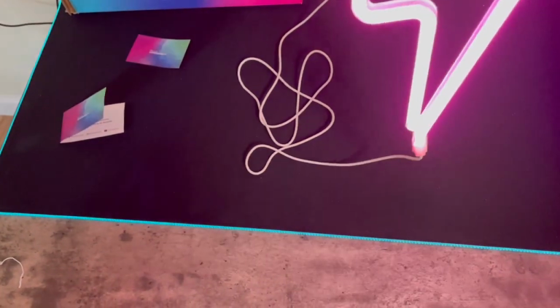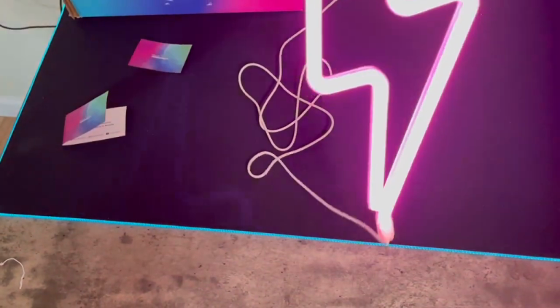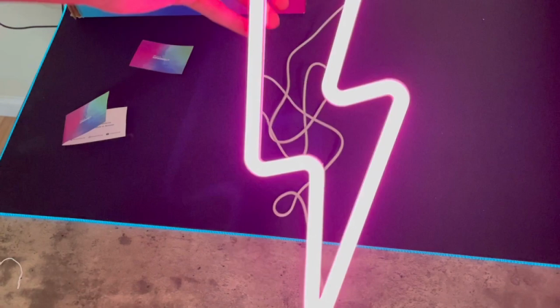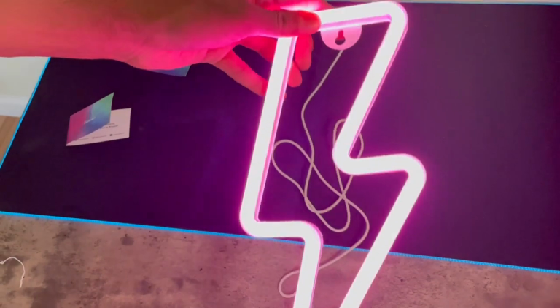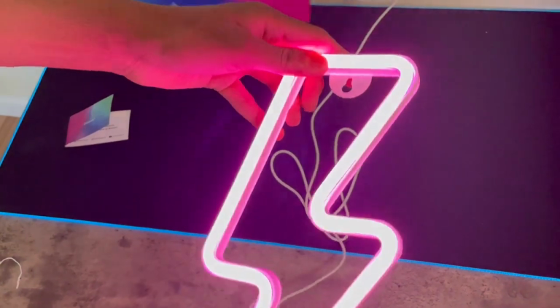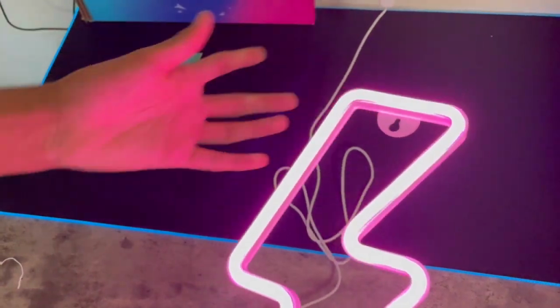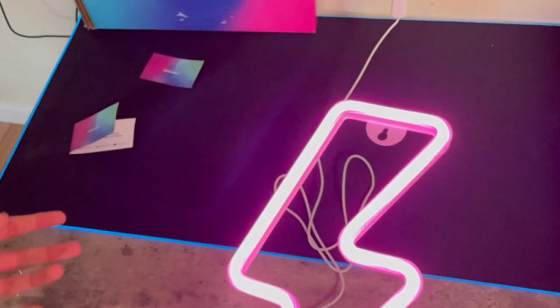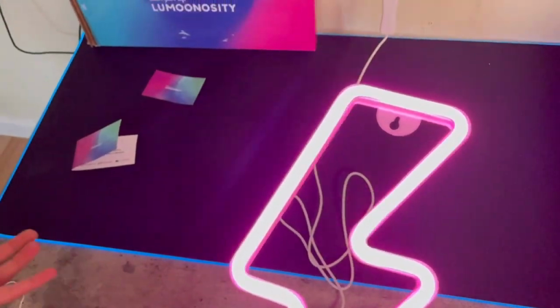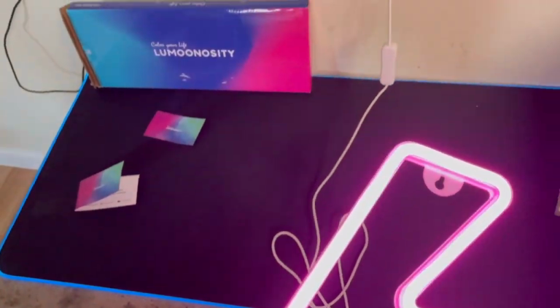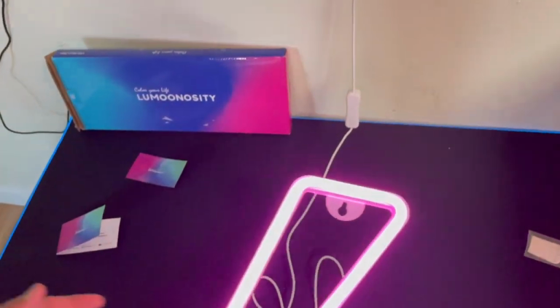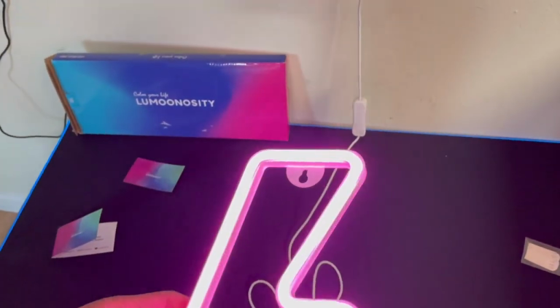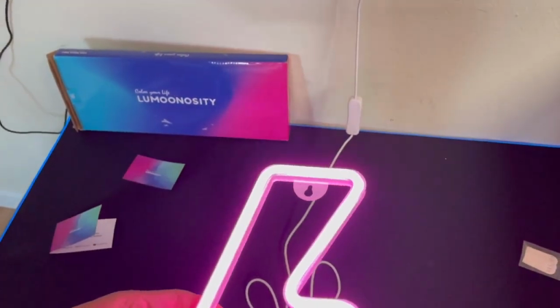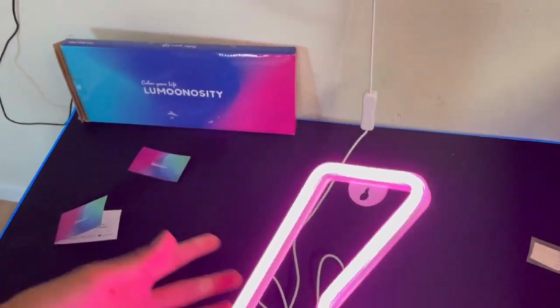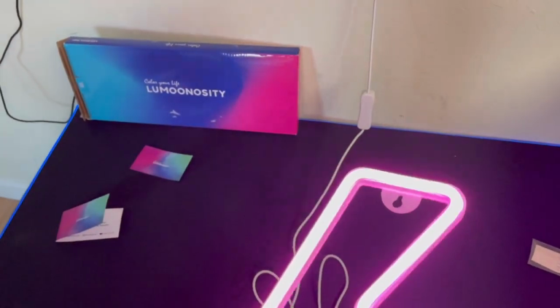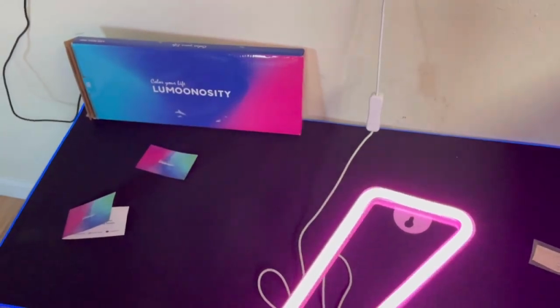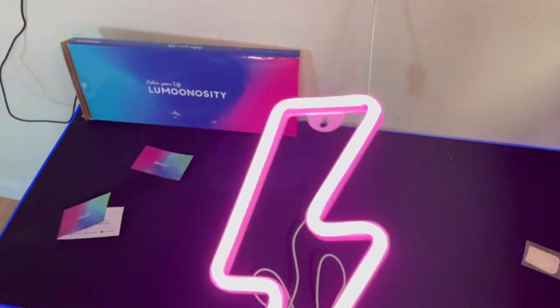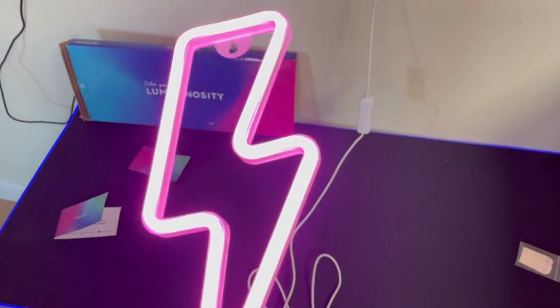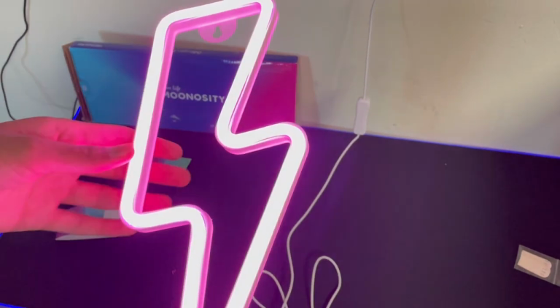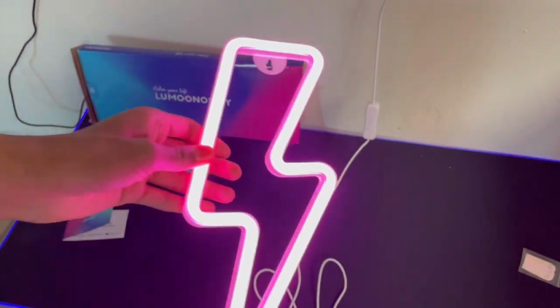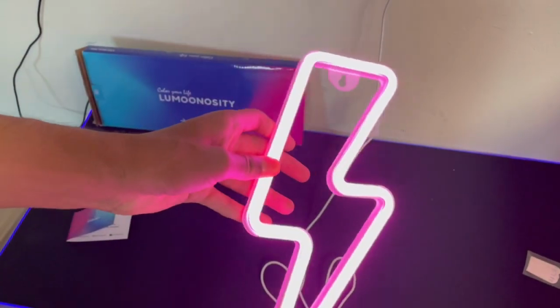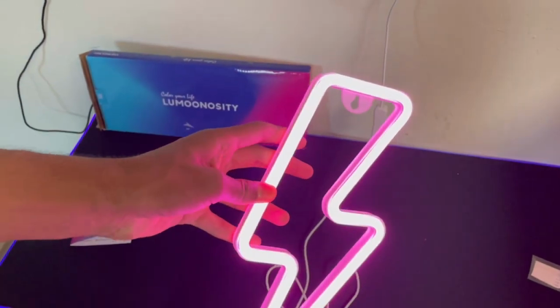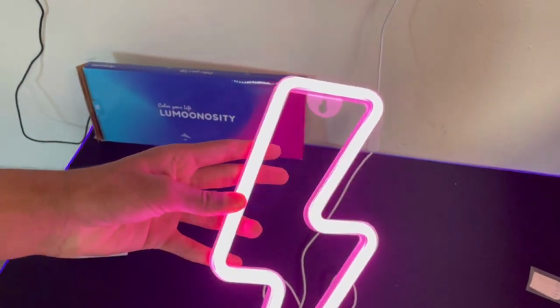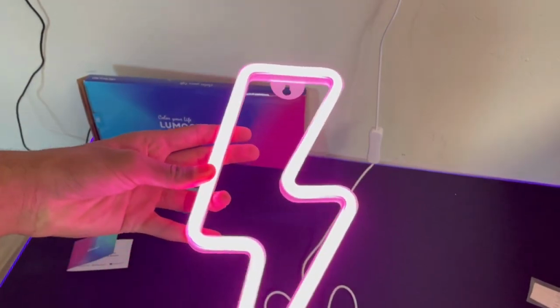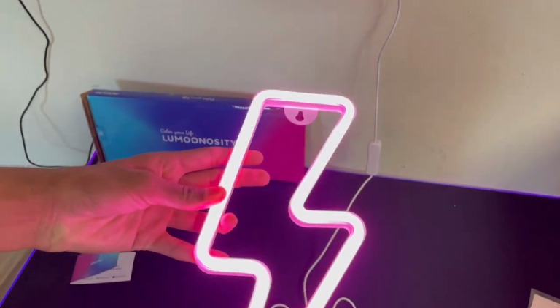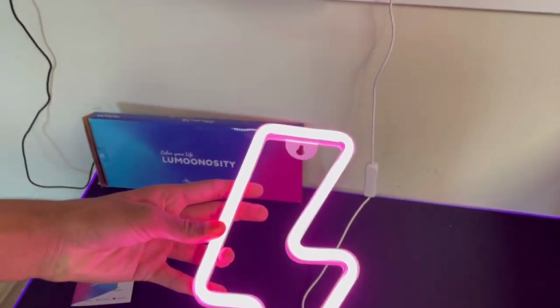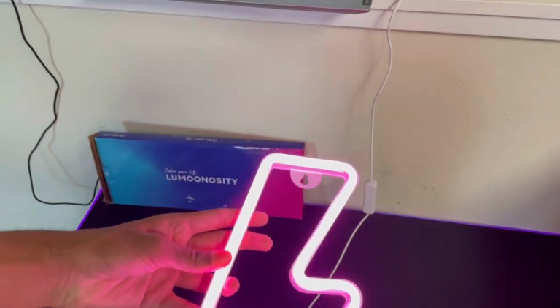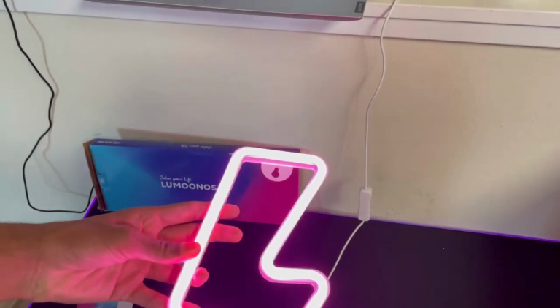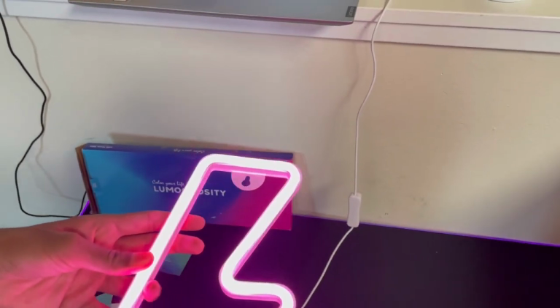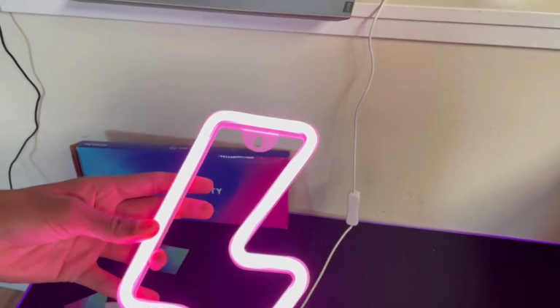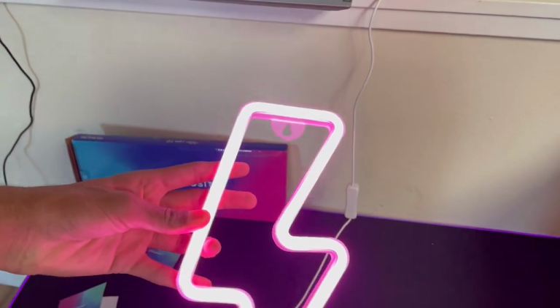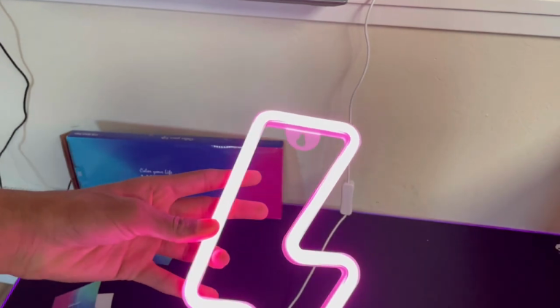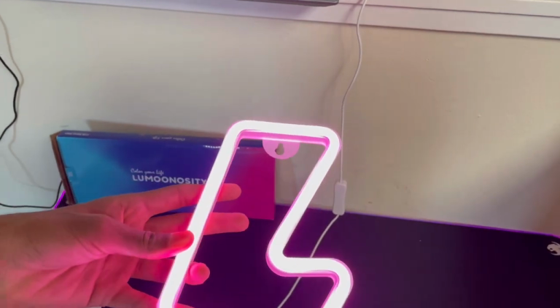I'm going to hang it up in my room during stream. It looks really cool. I'm going to enjoy it and use it a lot. If you want to get it, click the link in my description and I'll see you guys in the next video.